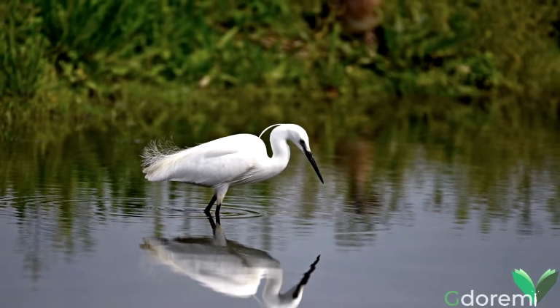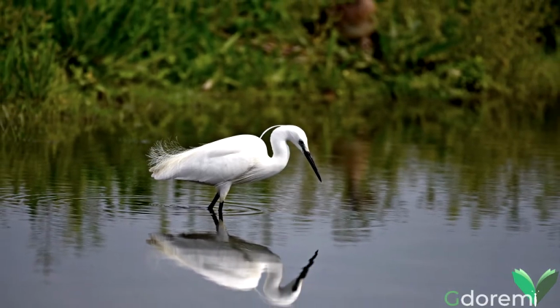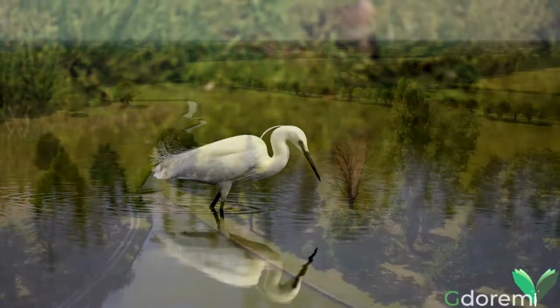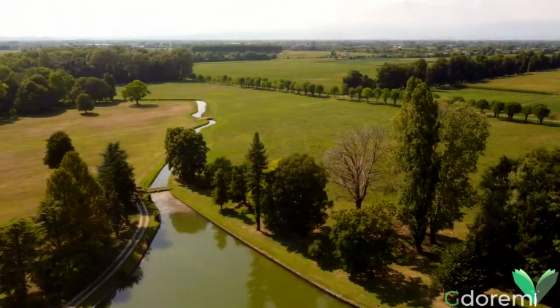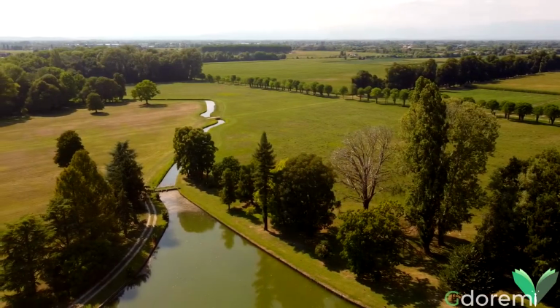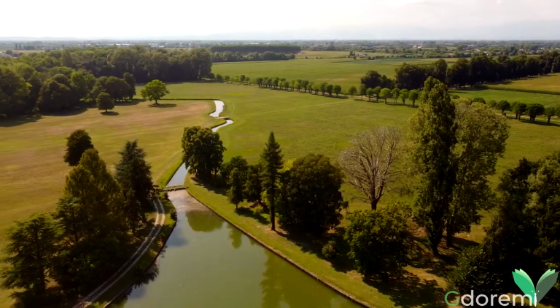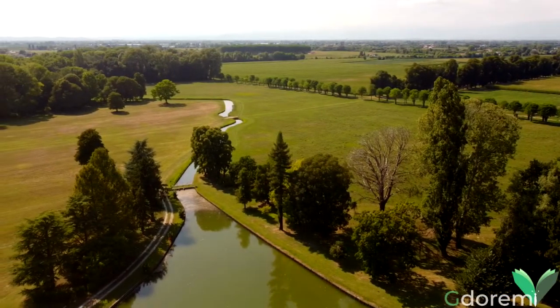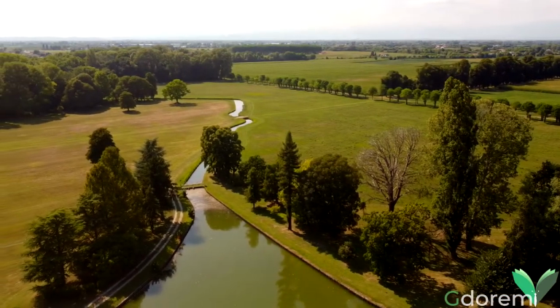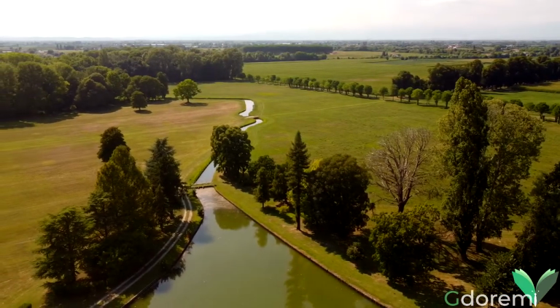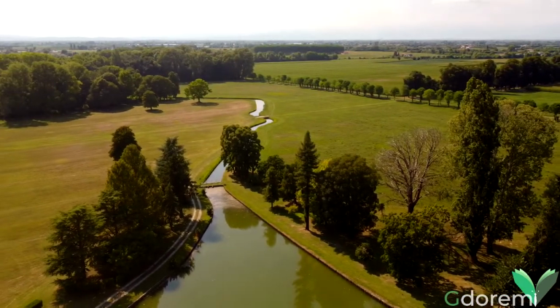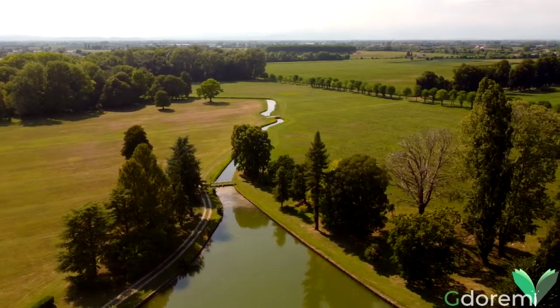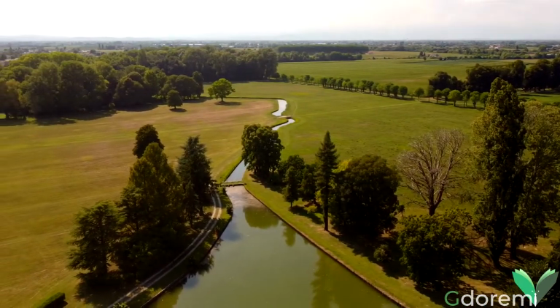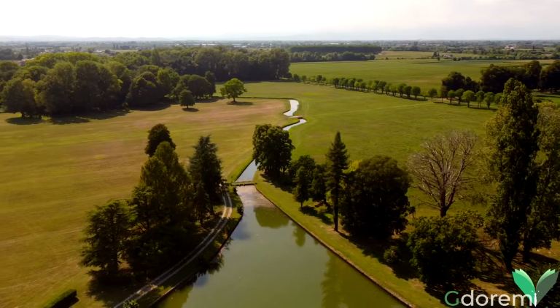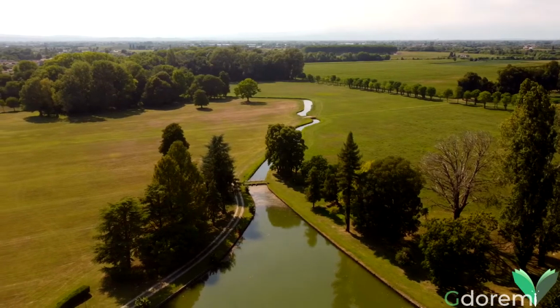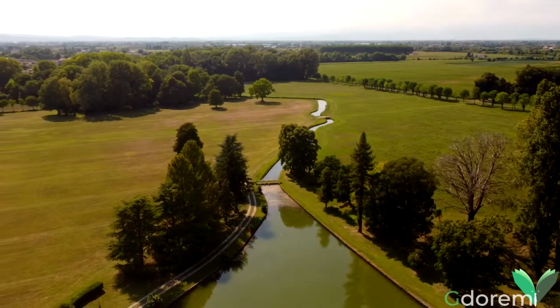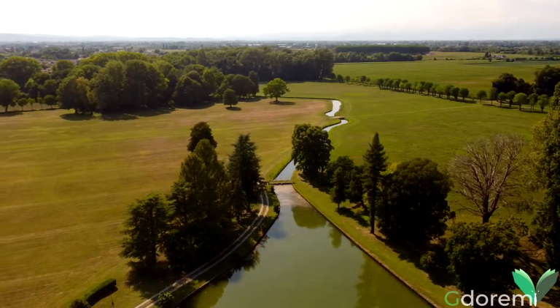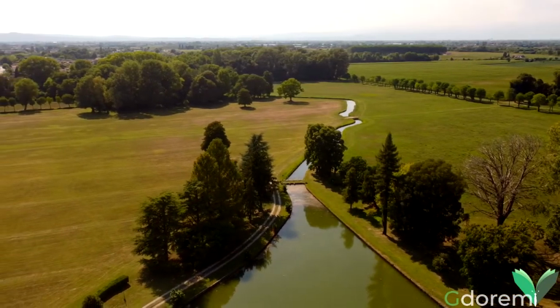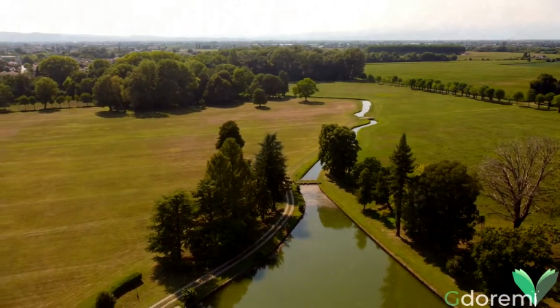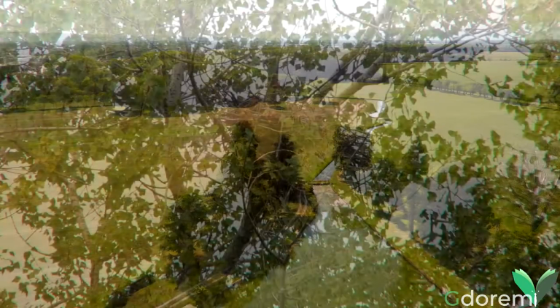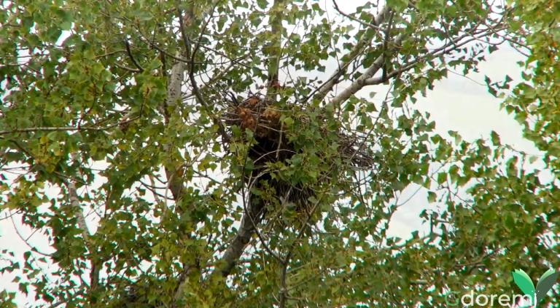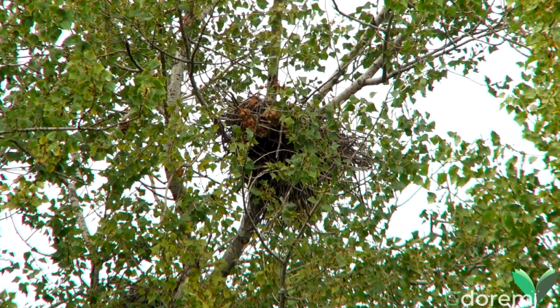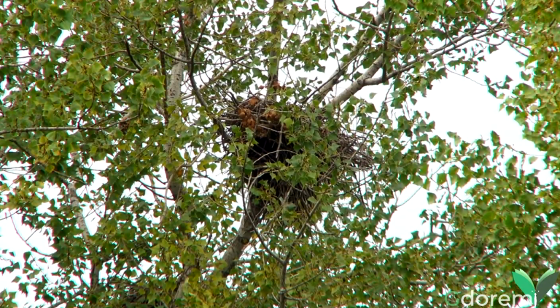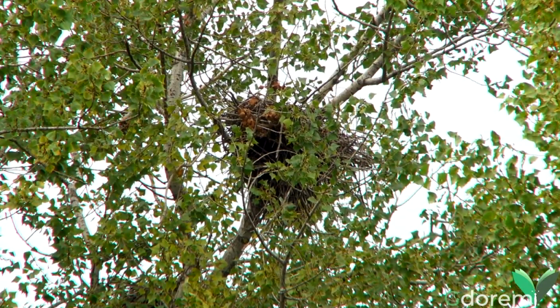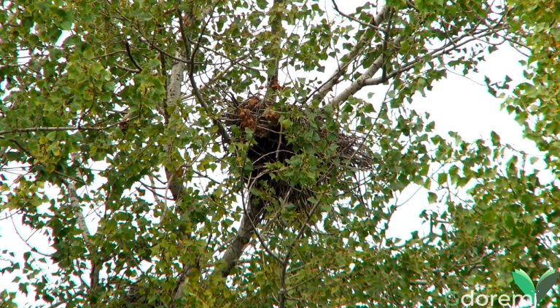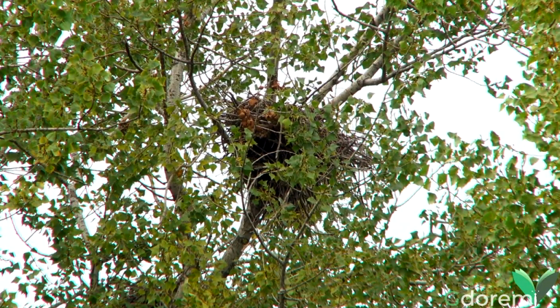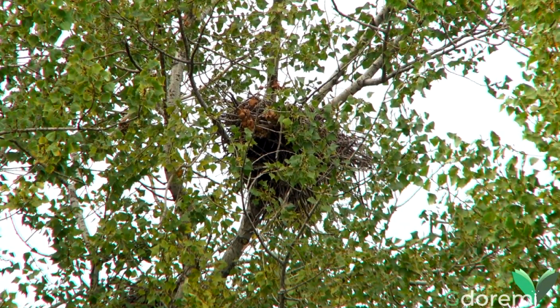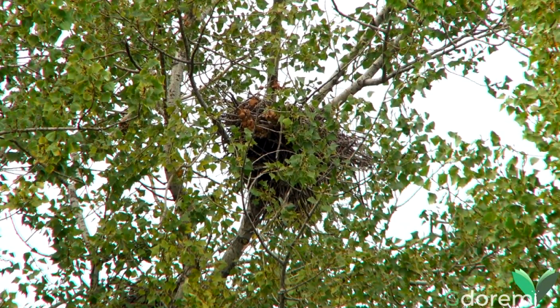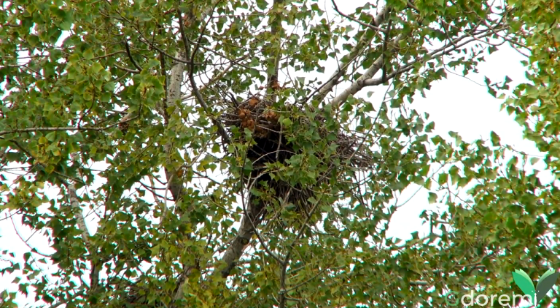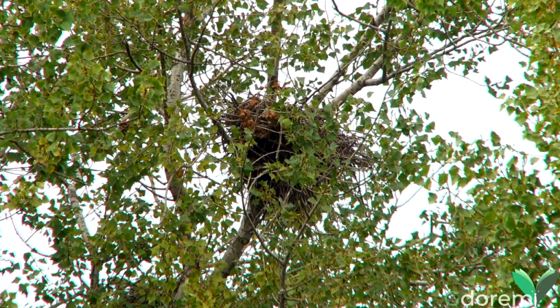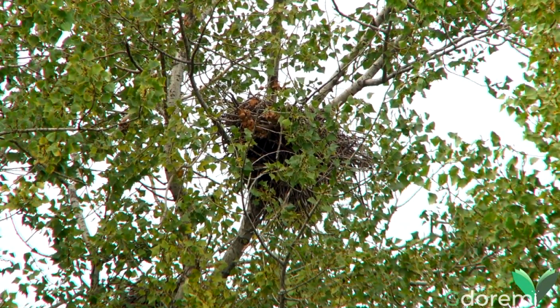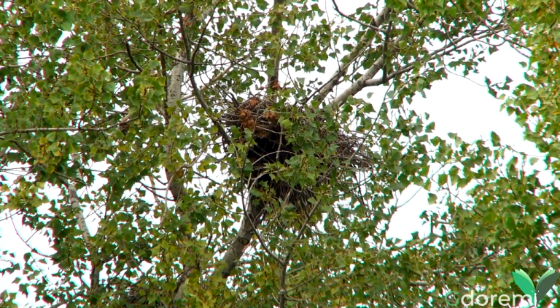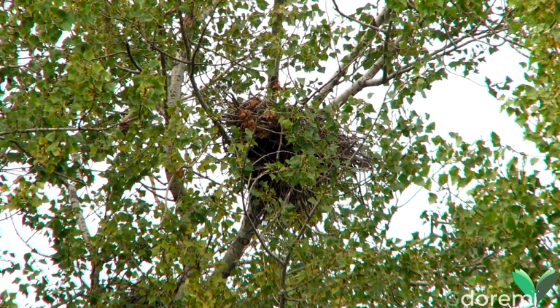Essa nidifica in colonie, in boschetti chiamate garzaie, prevalentemente in ambienti con presenza di specchi d'acqua. Costruiscono grossi nidi fatti di rami secchi, su alberi ad alto fusto o anche grossi cespugli.